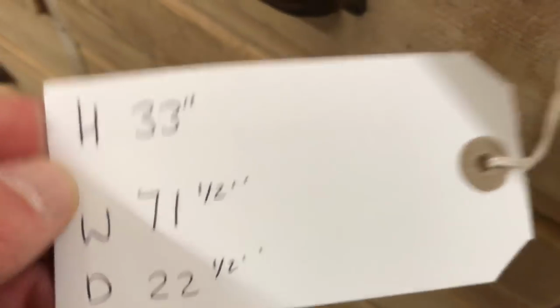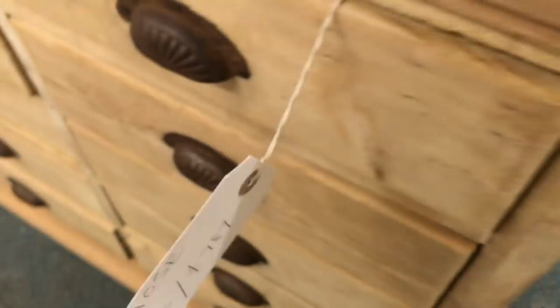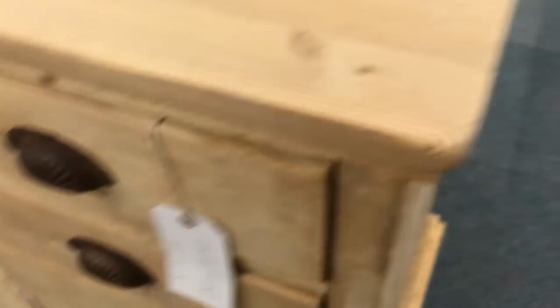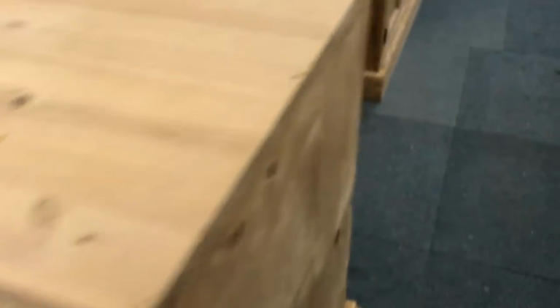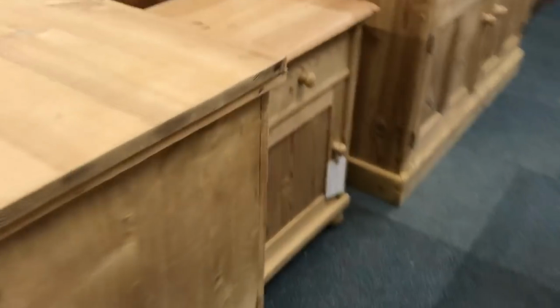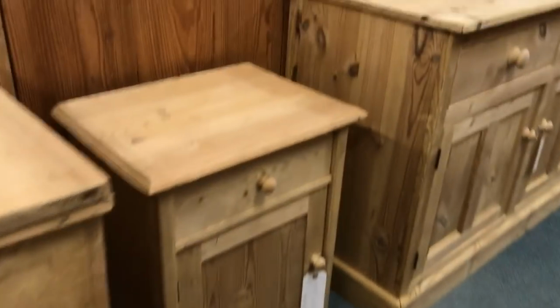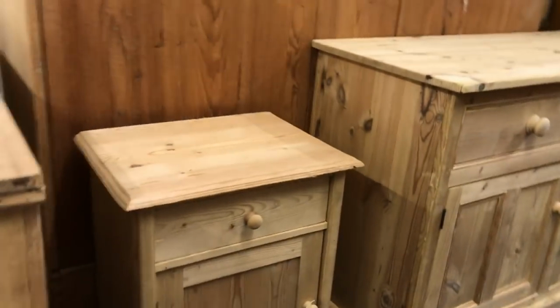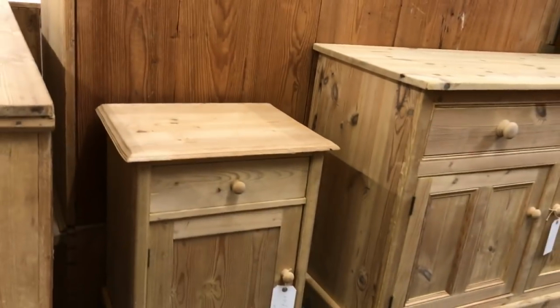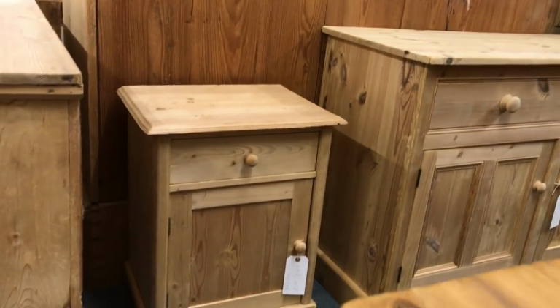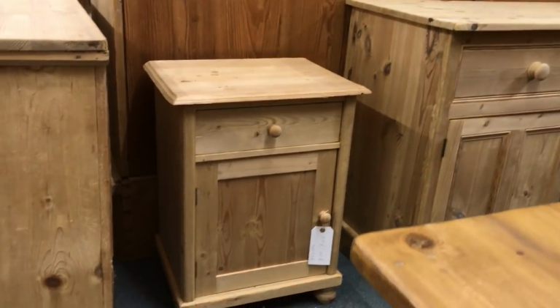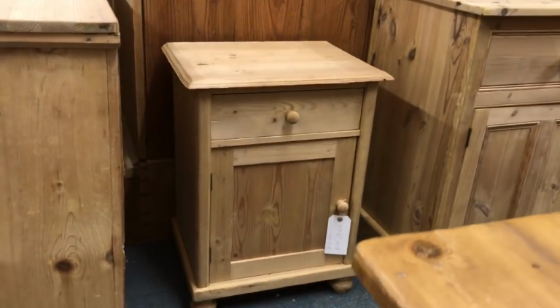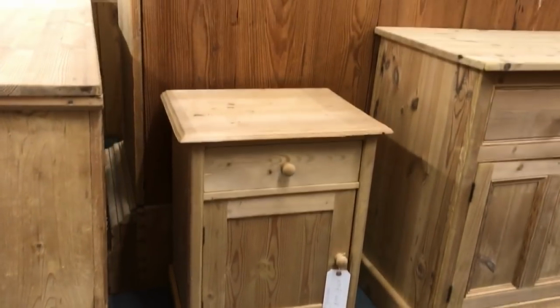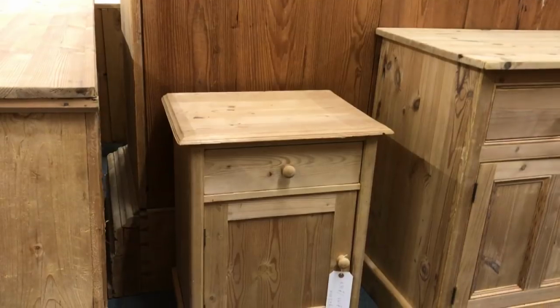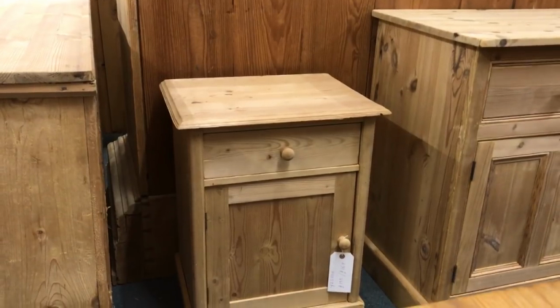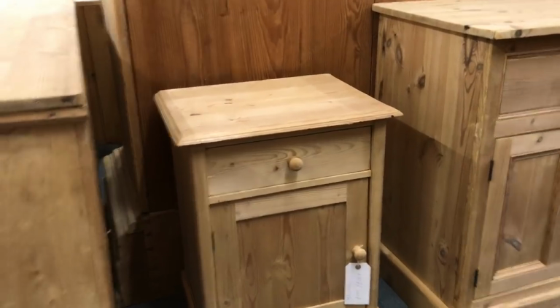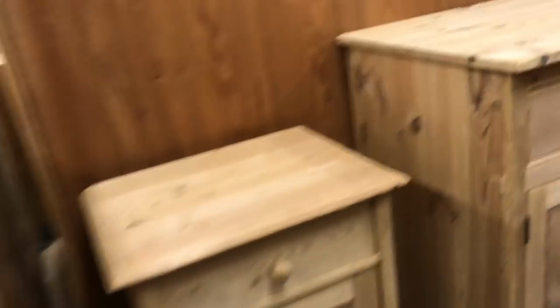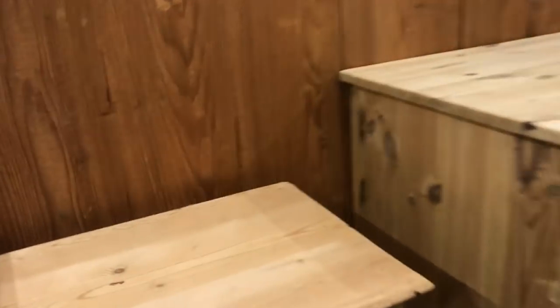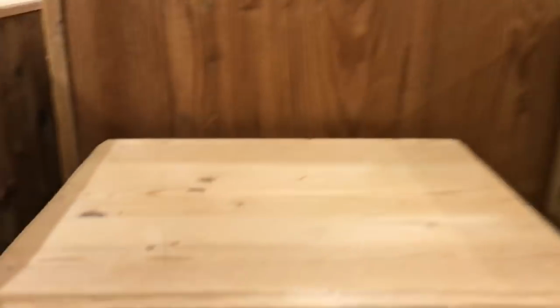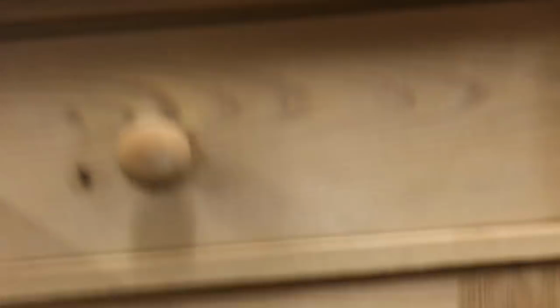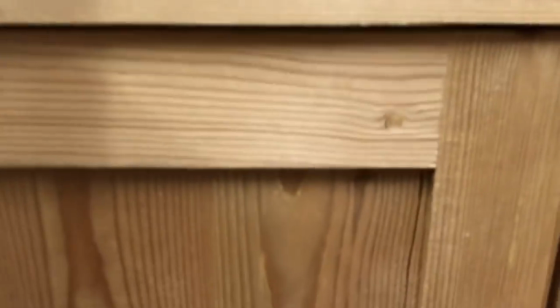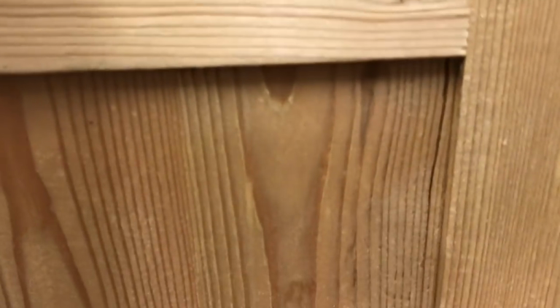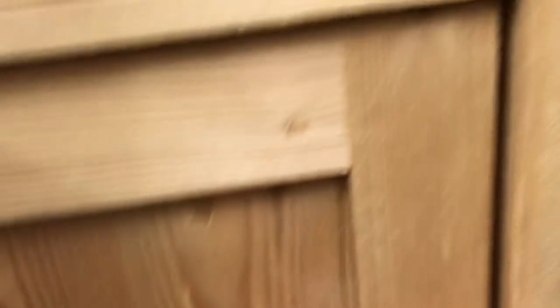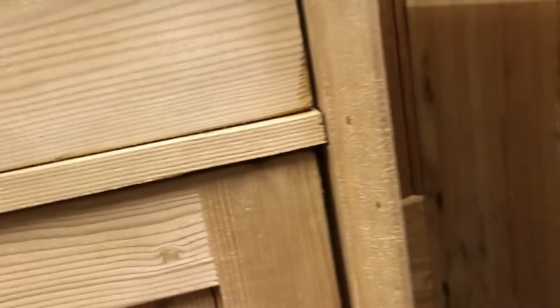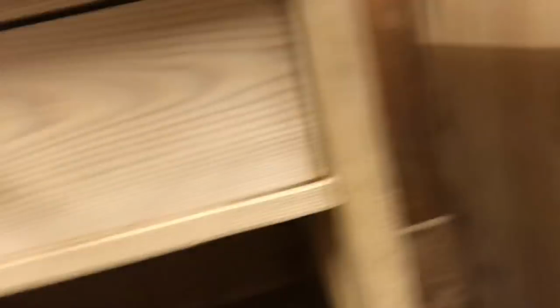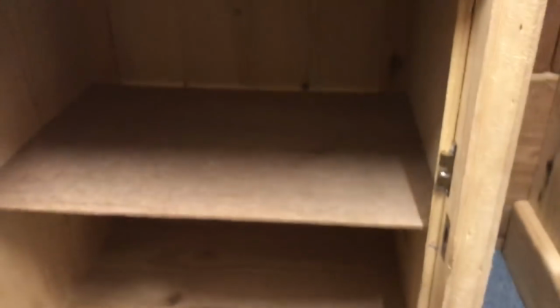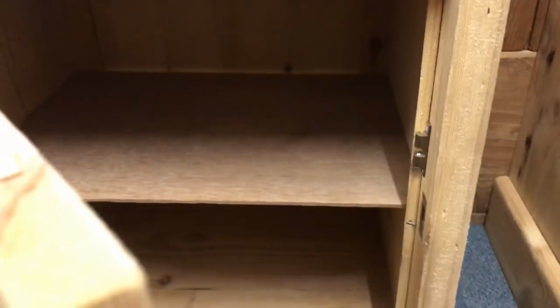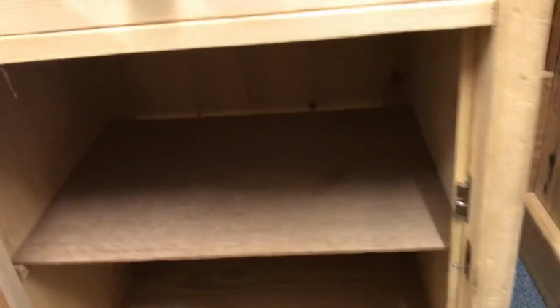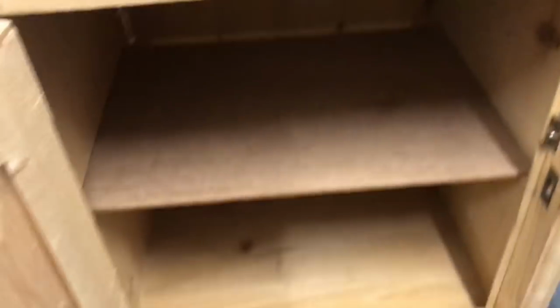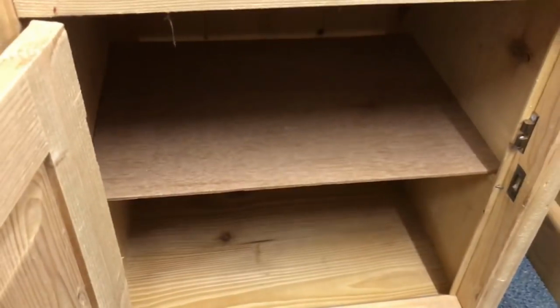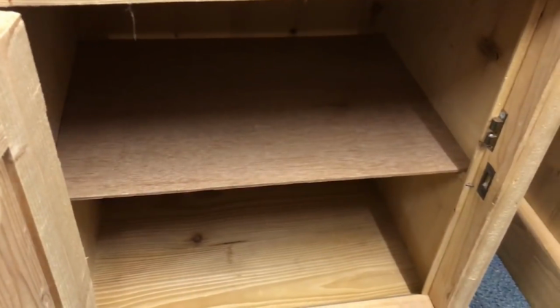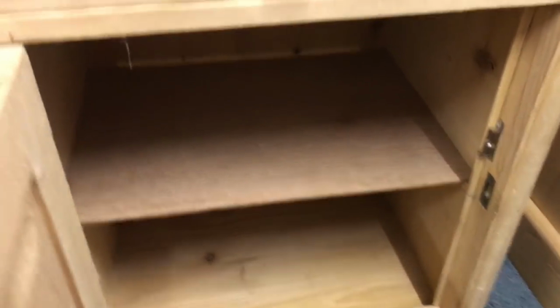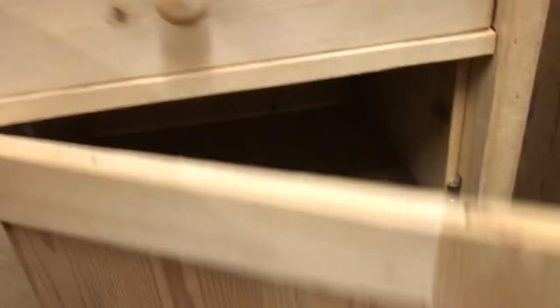We have a little bedside cupboard — sort of short and squat, what we call dumpies. There's a shelf inside; not a very good shelf, it's just ply, but I can make you another shelf if you'd like me to.